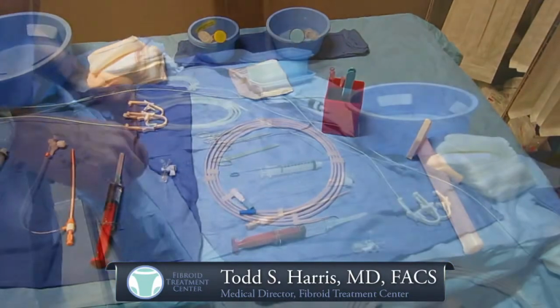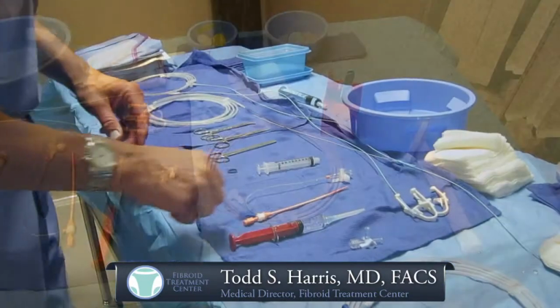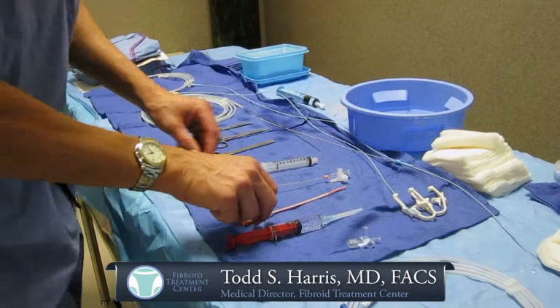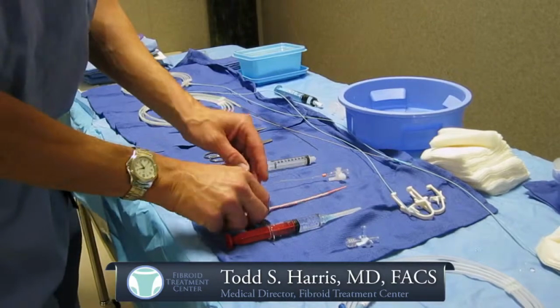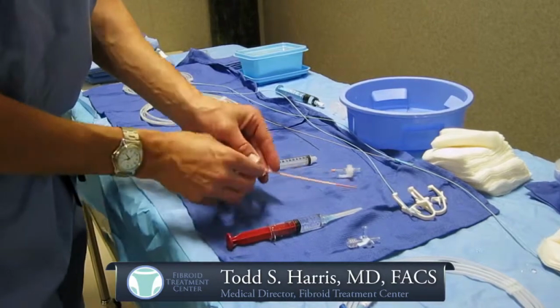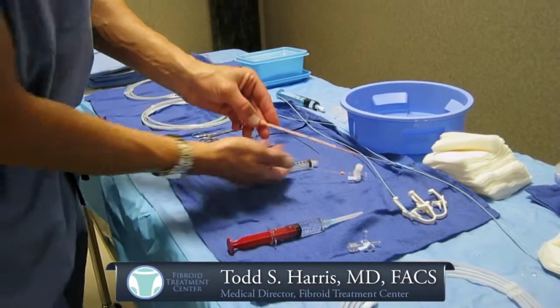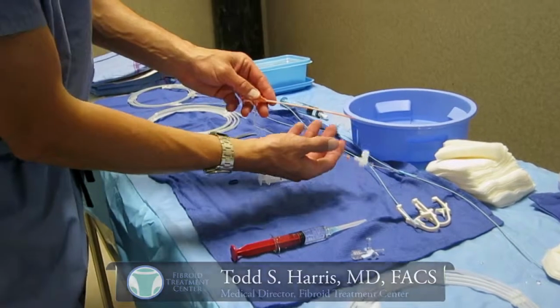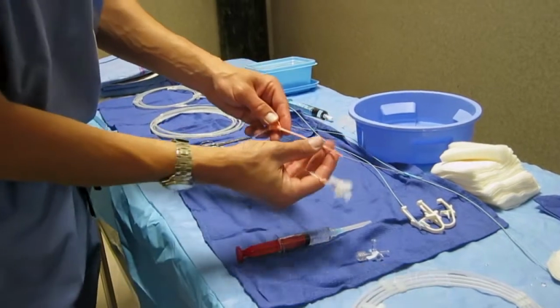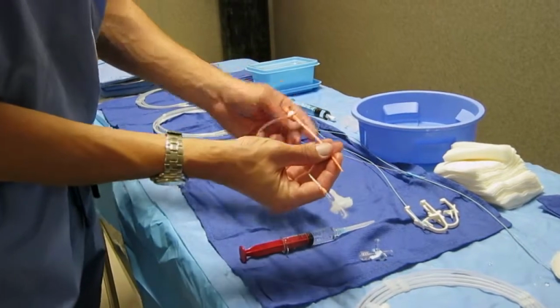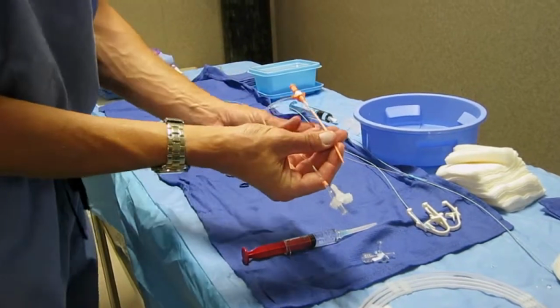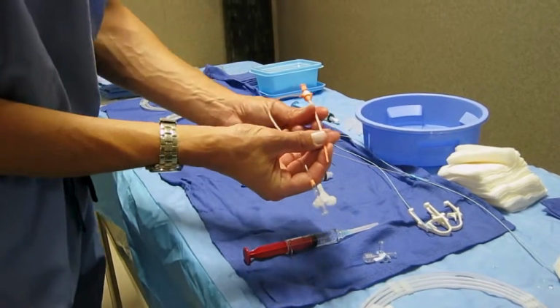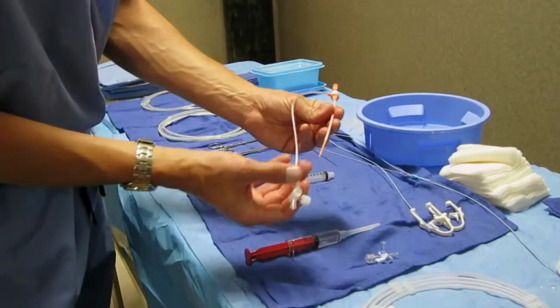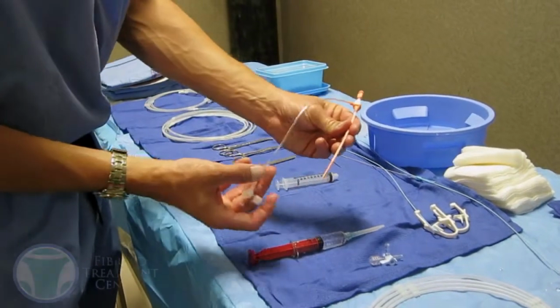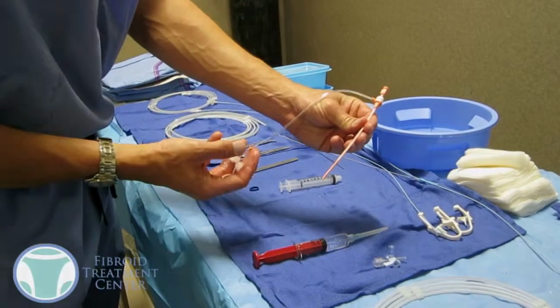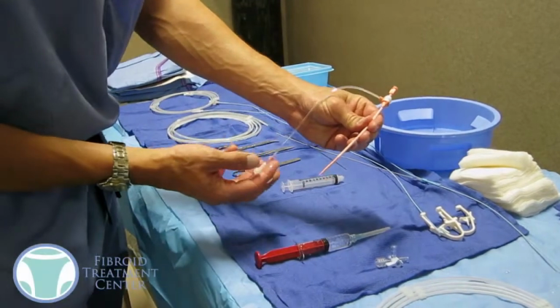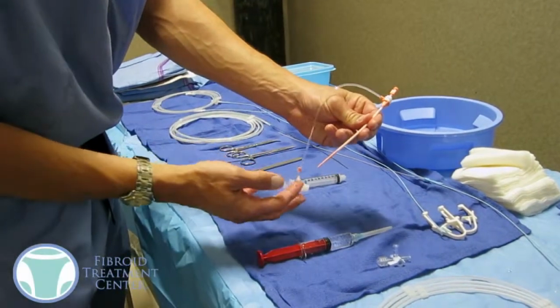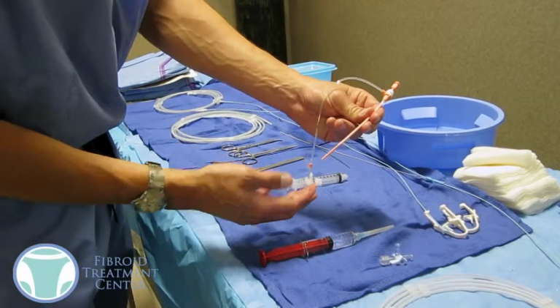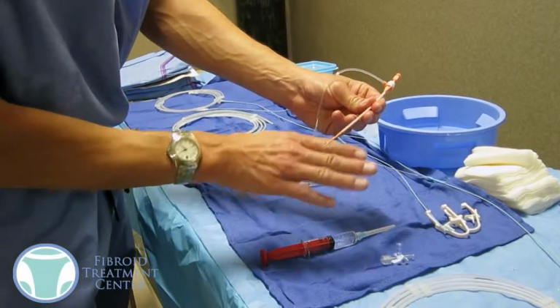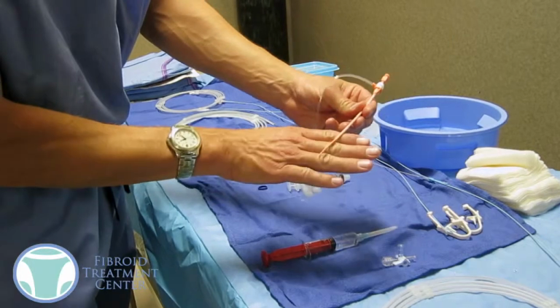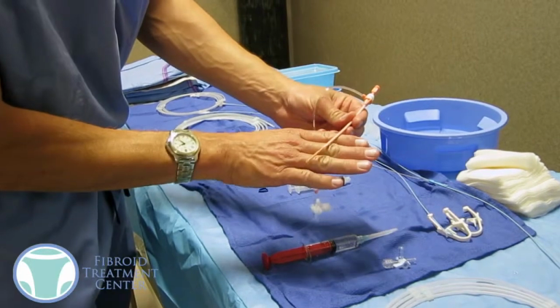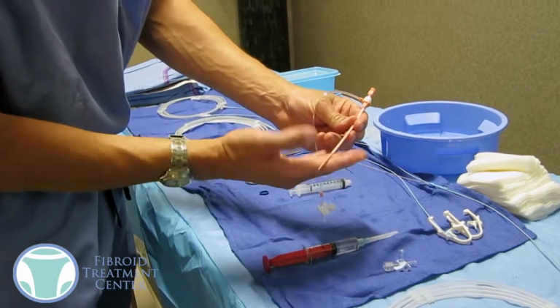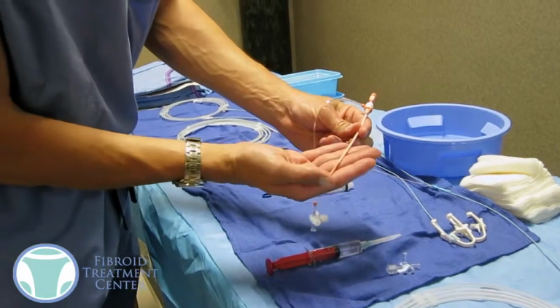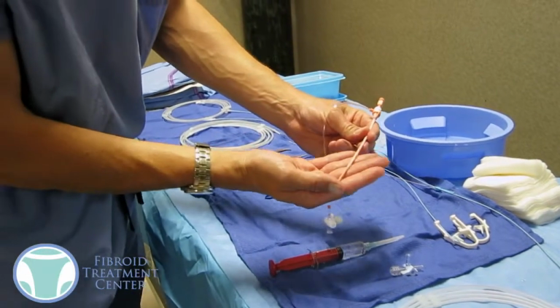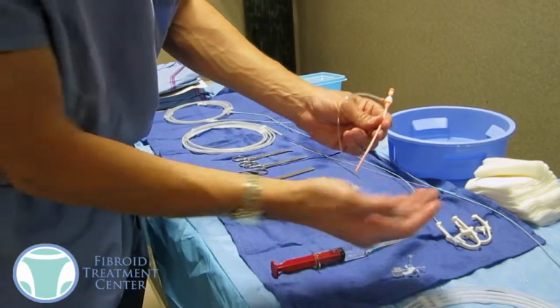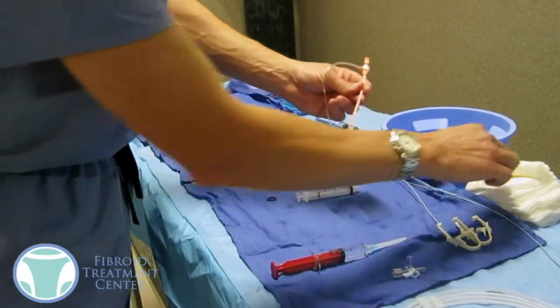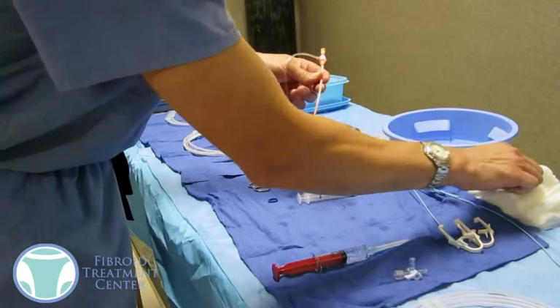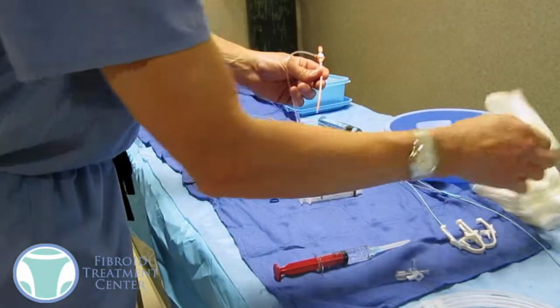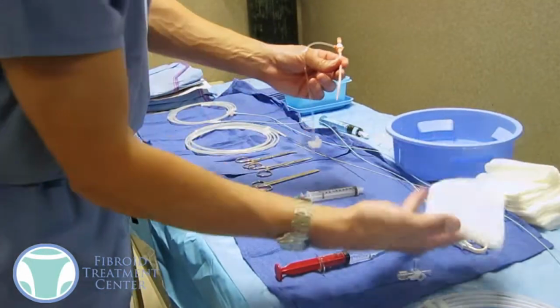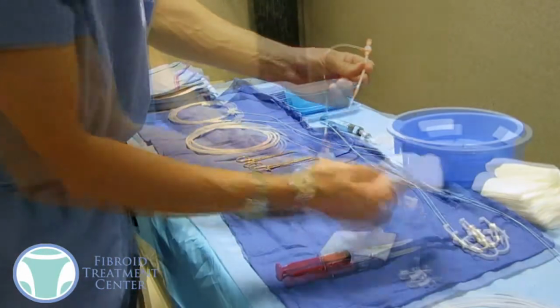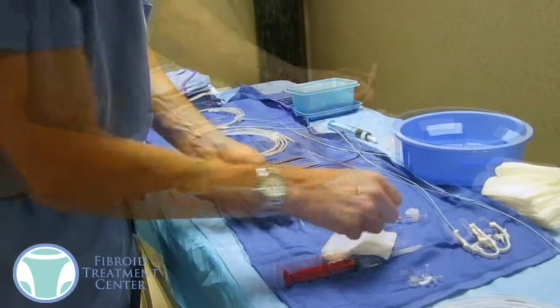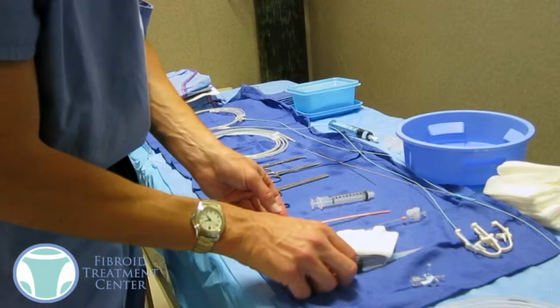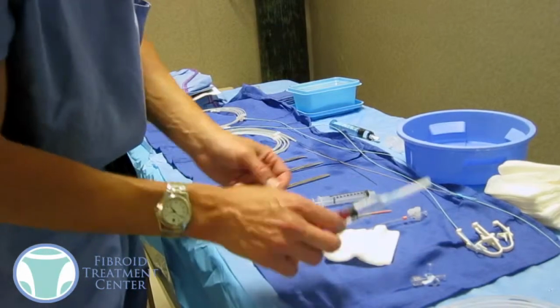There's some catheters and wires. The most important material that we use is what's called a sheath, and you'll see how this is used in a minute, but that's the largest cut or puncture that a woman's going to have.